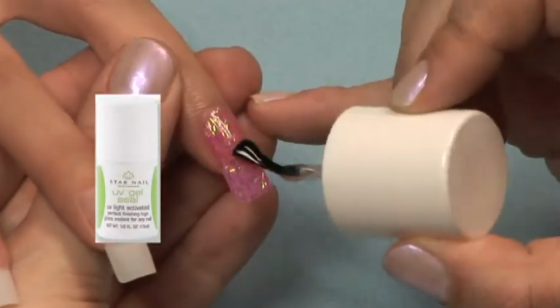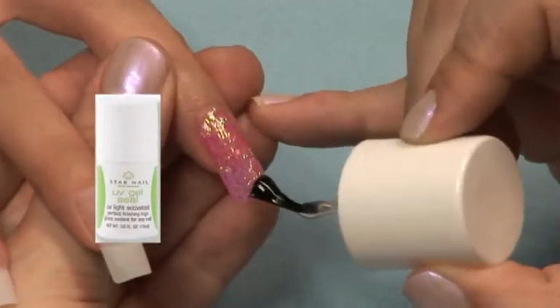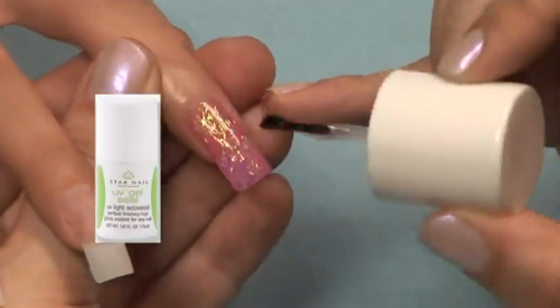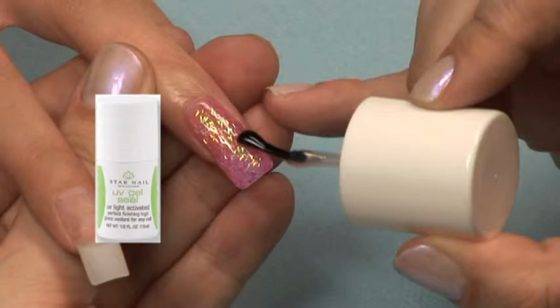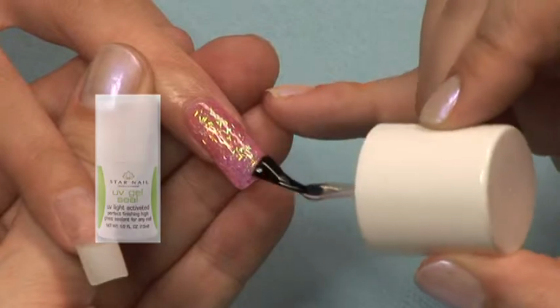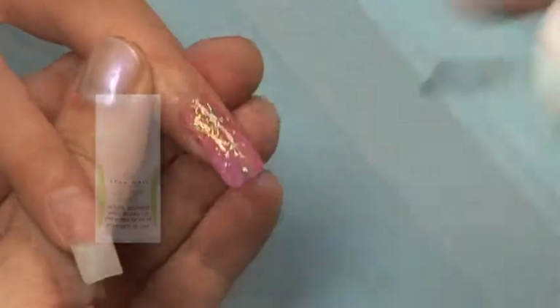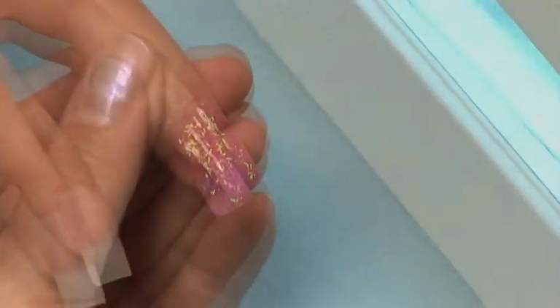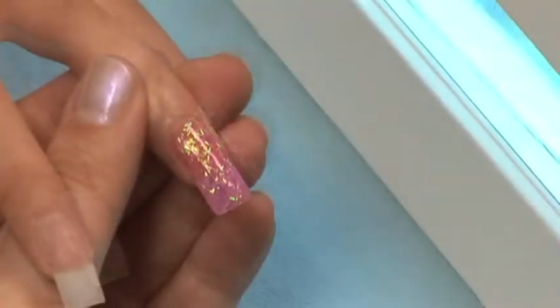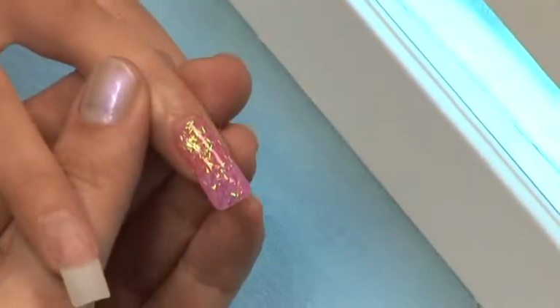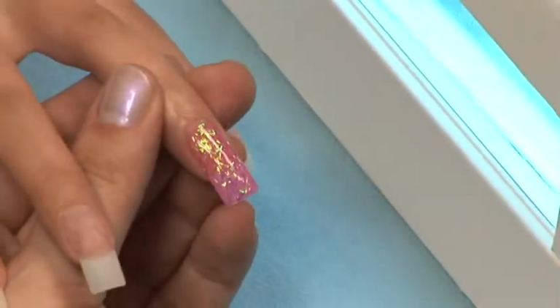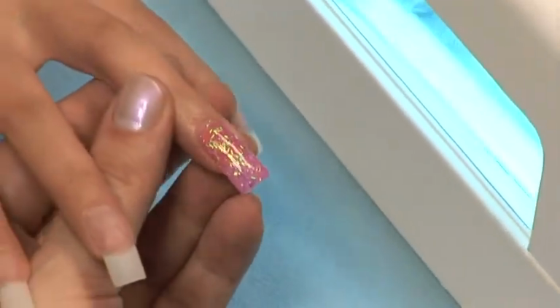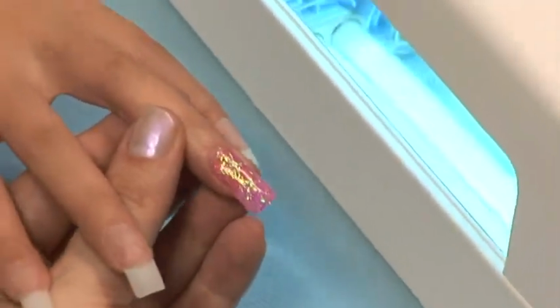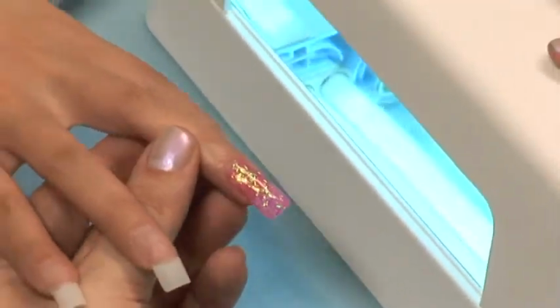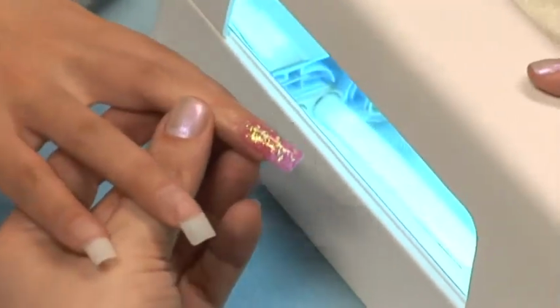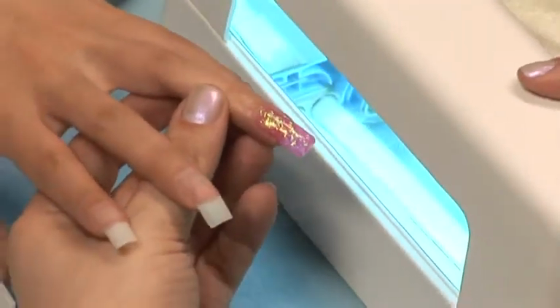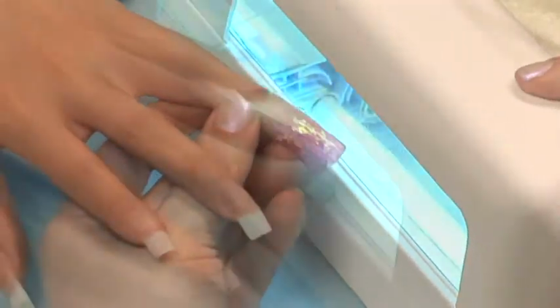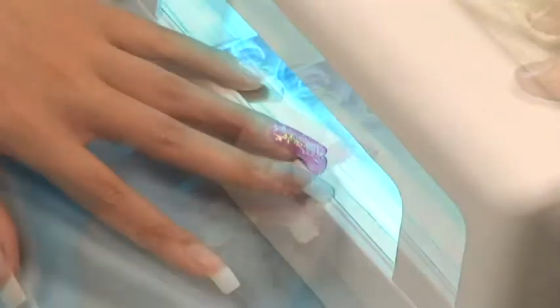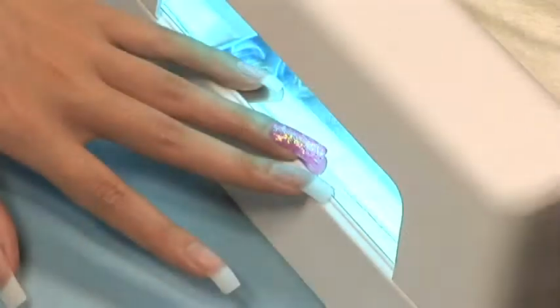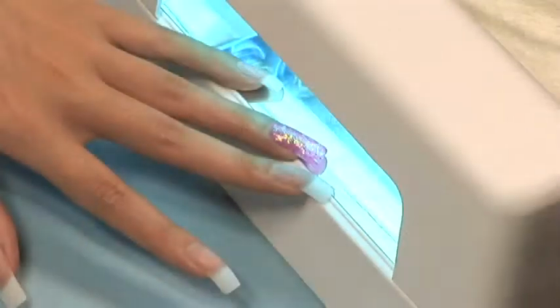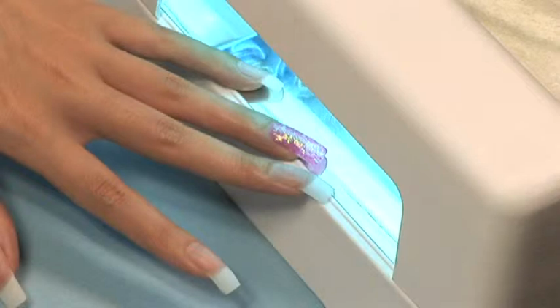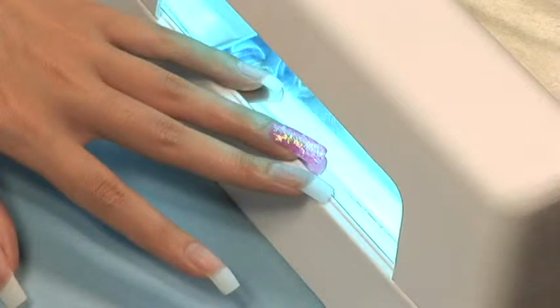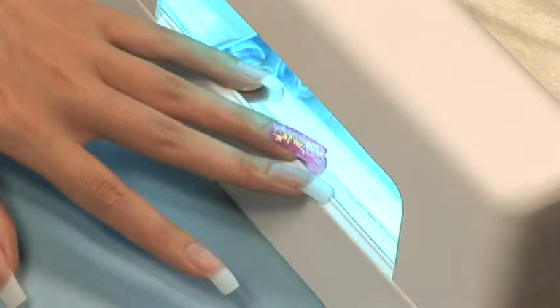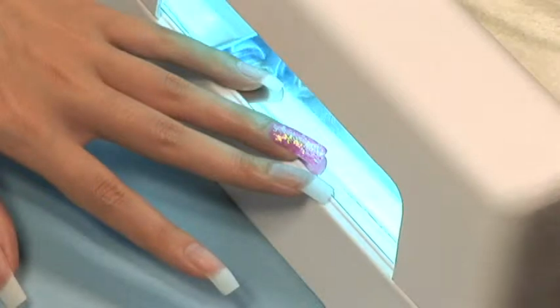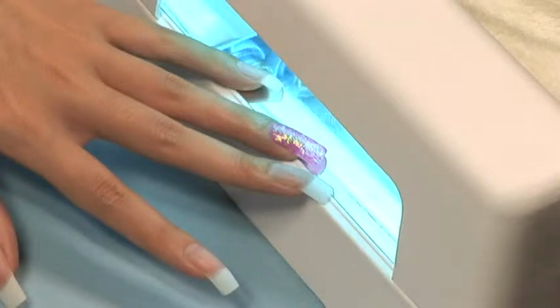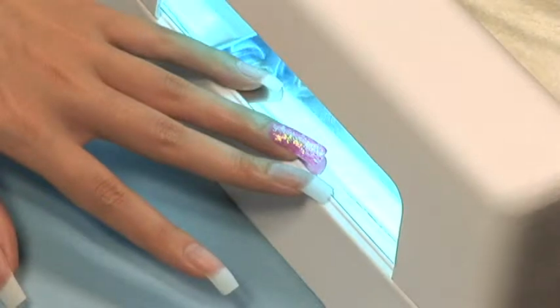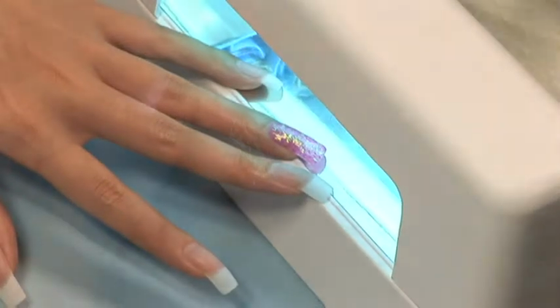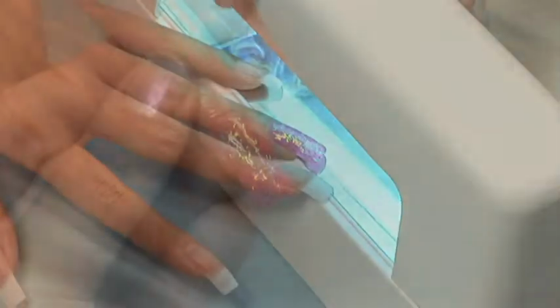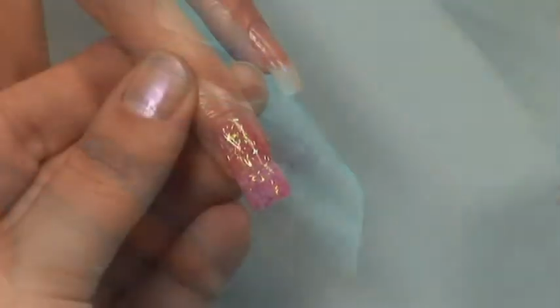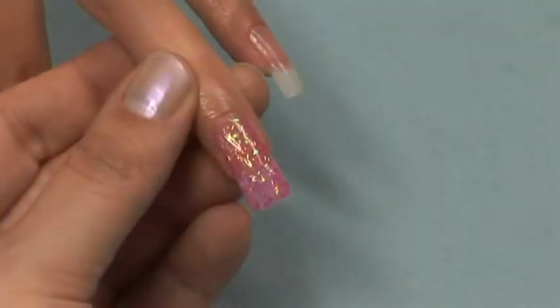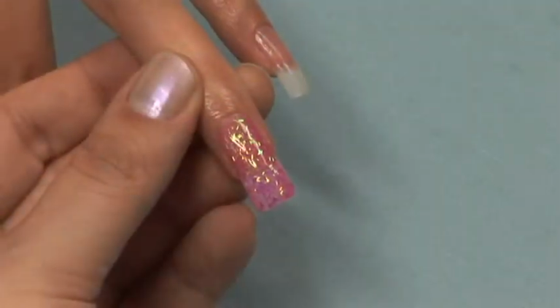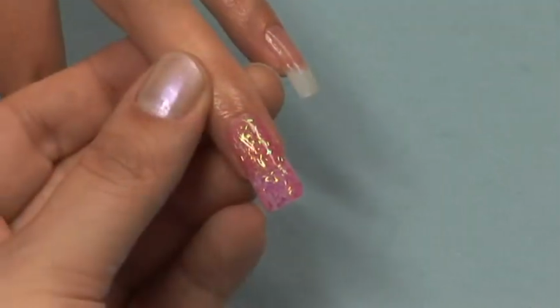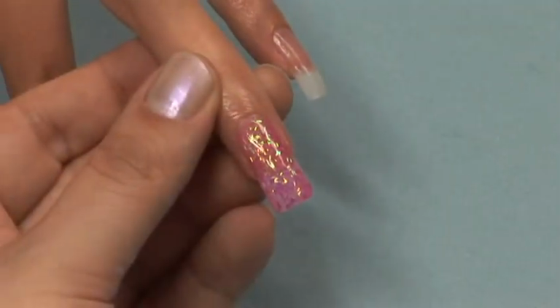It cures to a smooth finish, eliminating the need to use the finishing wipe. Cure the Star Nail UV Gel Sealer for two to three minutes and then apply some cuticle oil.